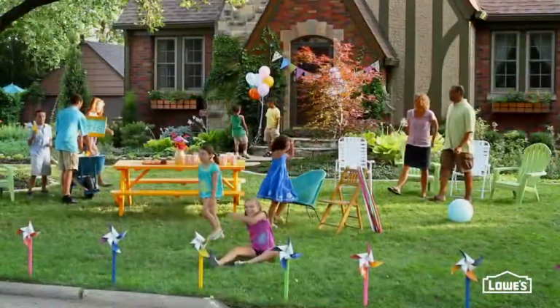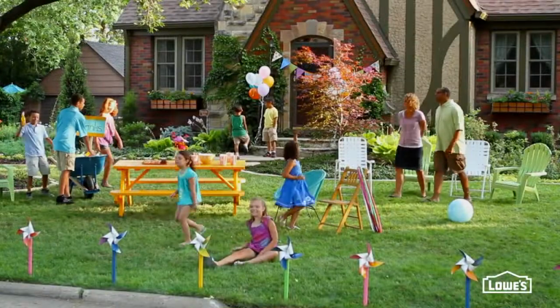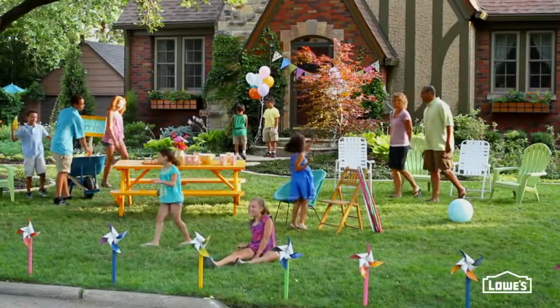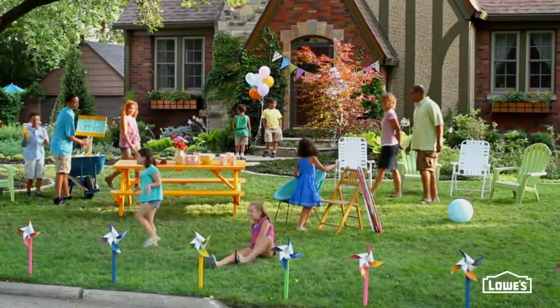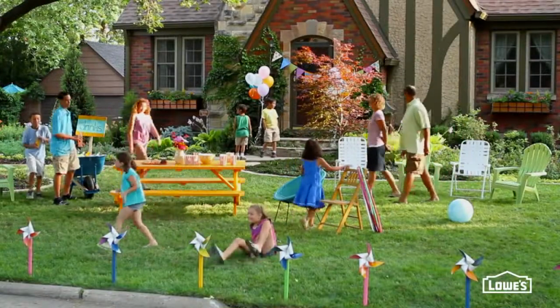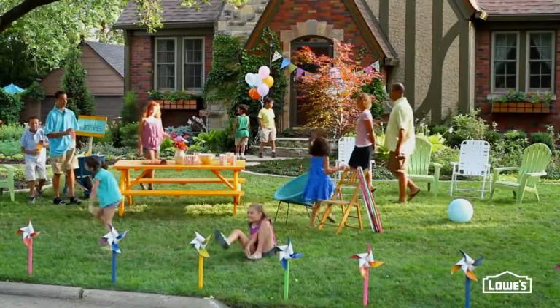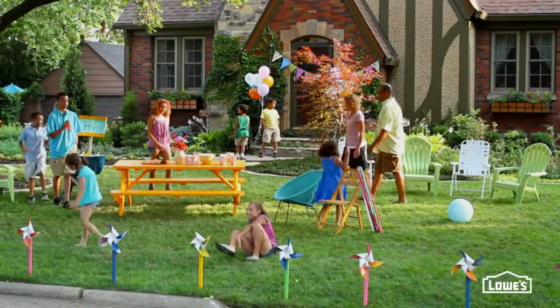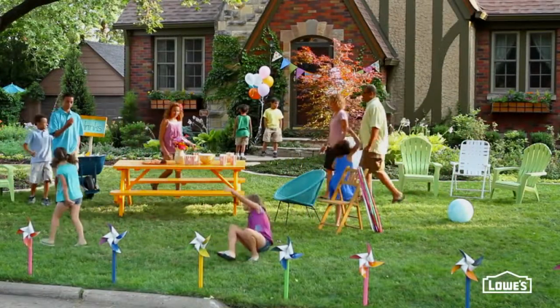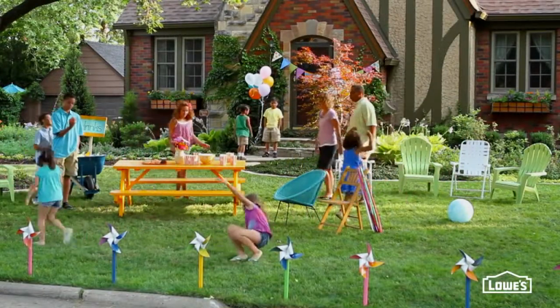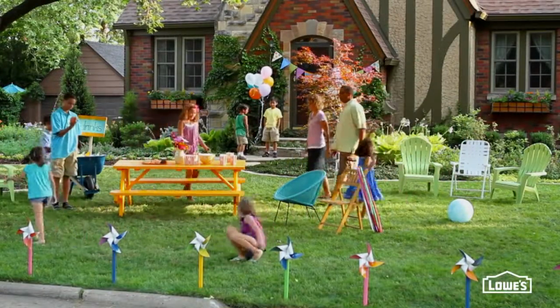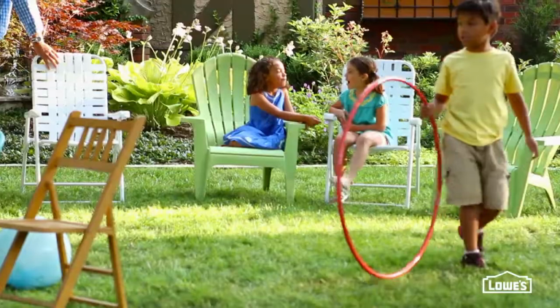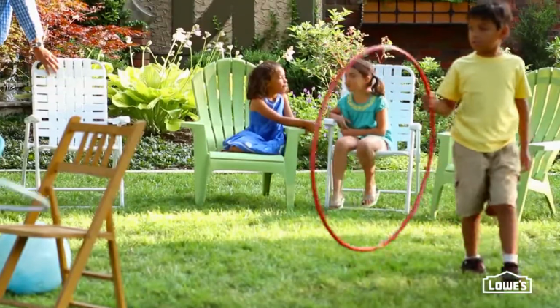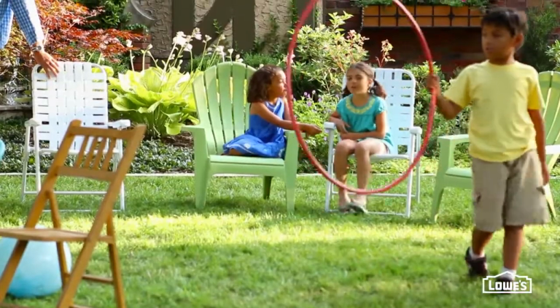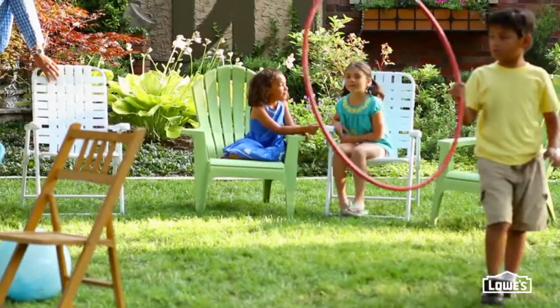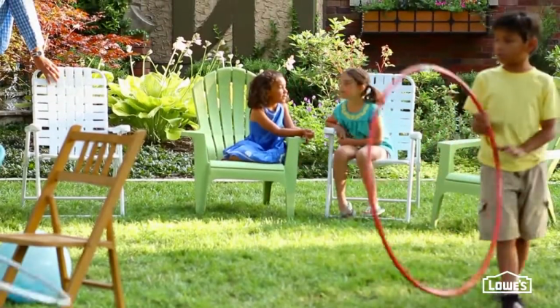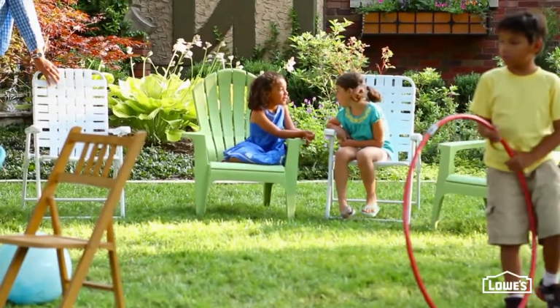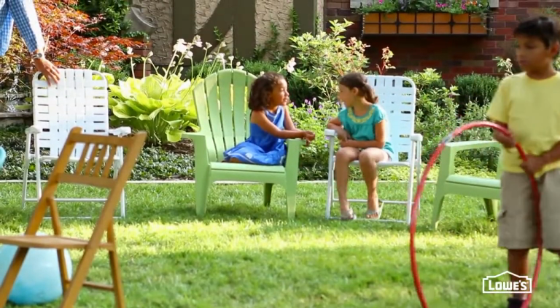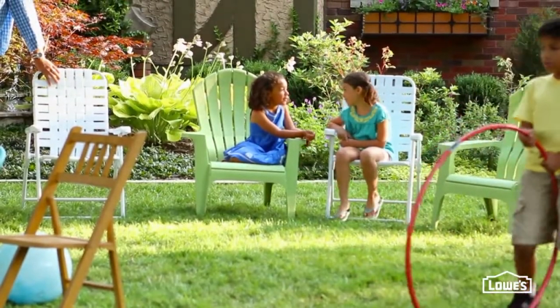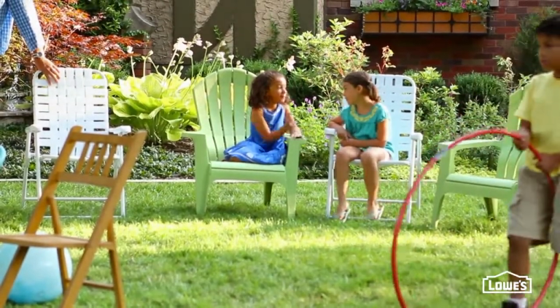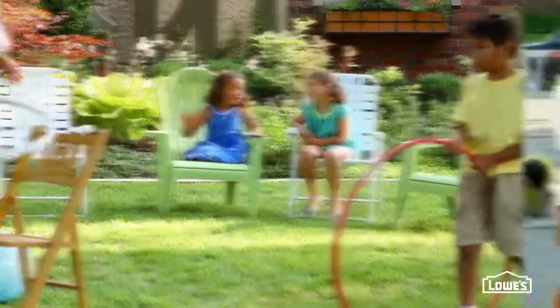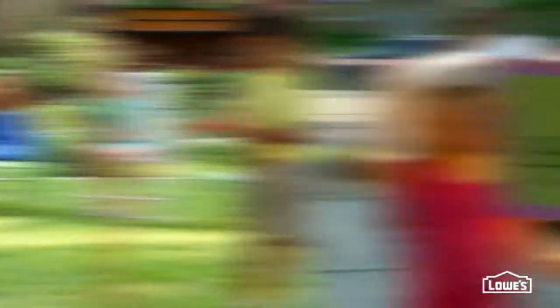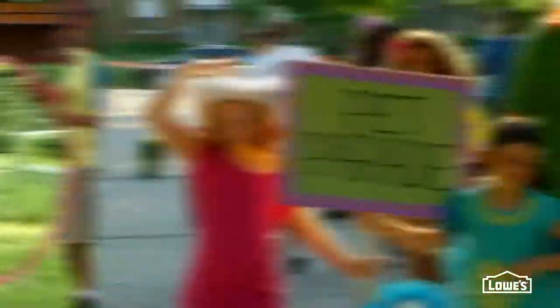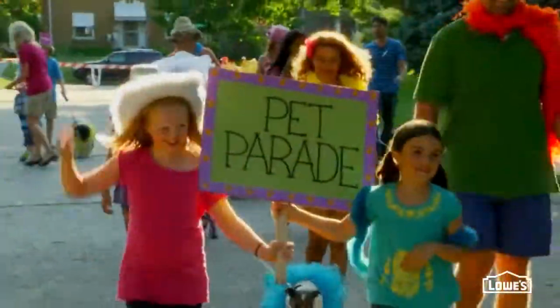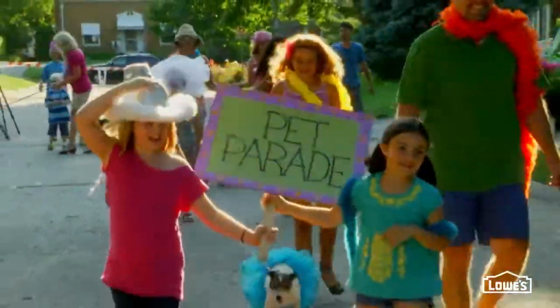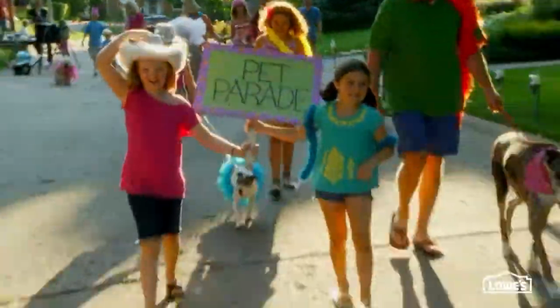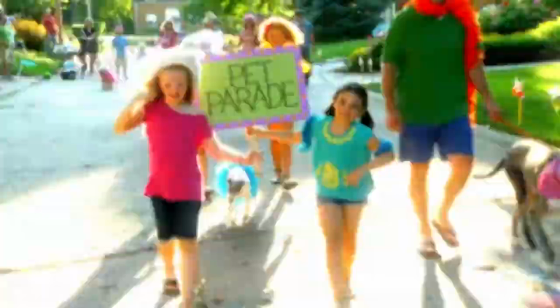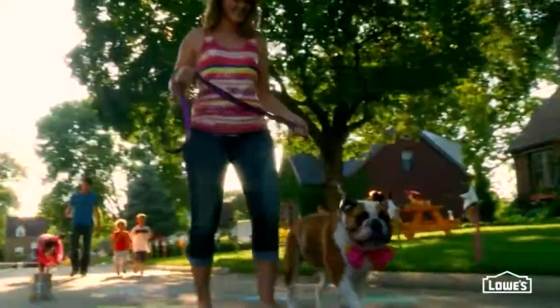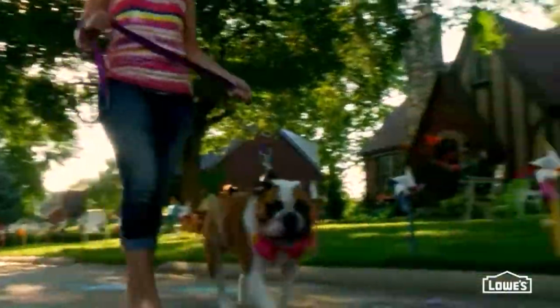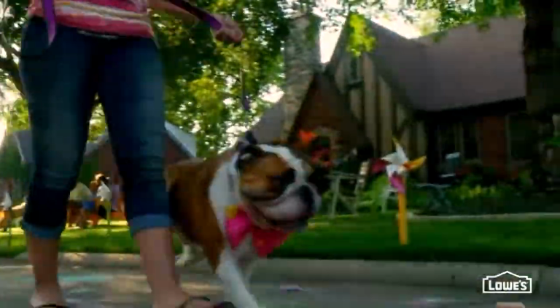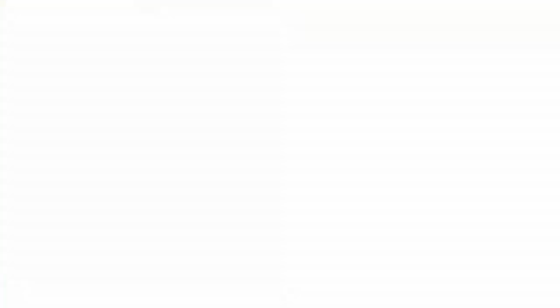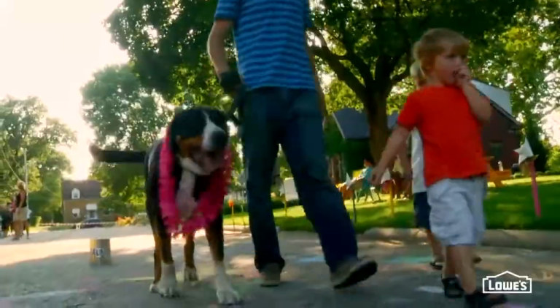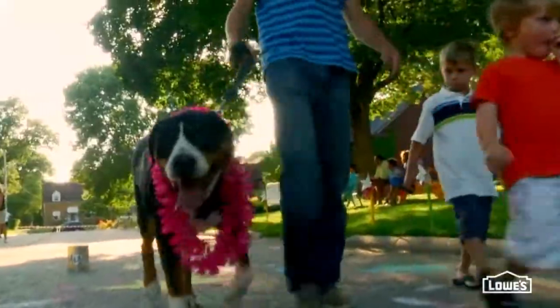Lowe's has a great collection of outdoor furniture to mix and match with existing items, so you'll have plenty of seating — and they're the best seats in the house to watch a crazy pet parade go by.